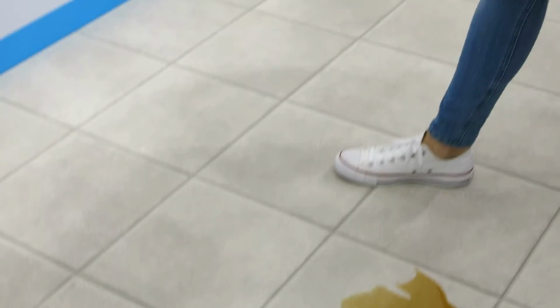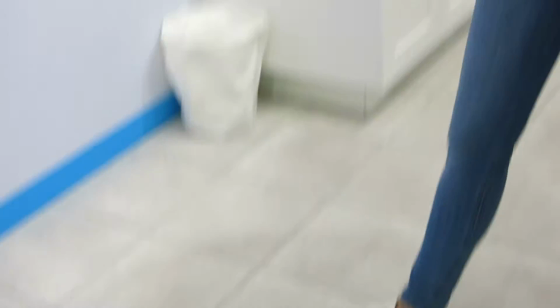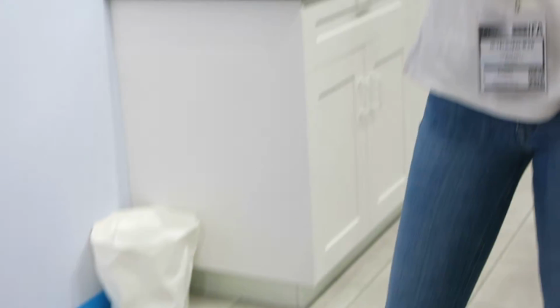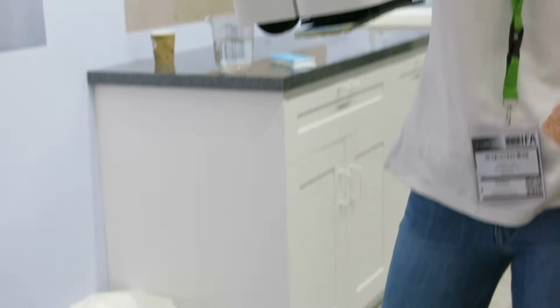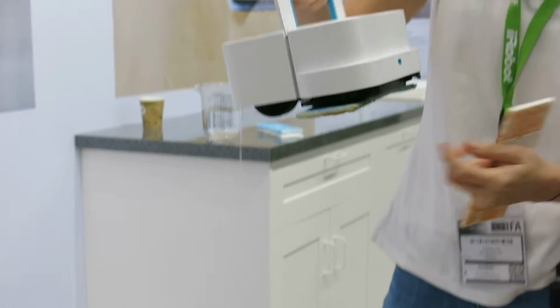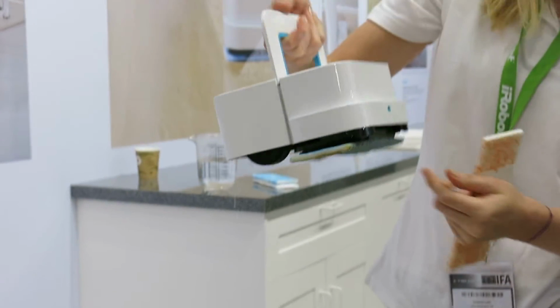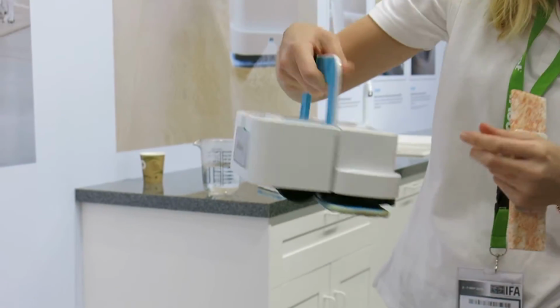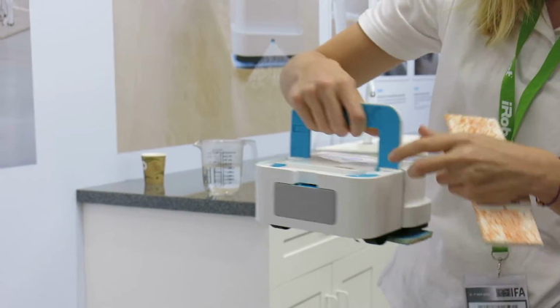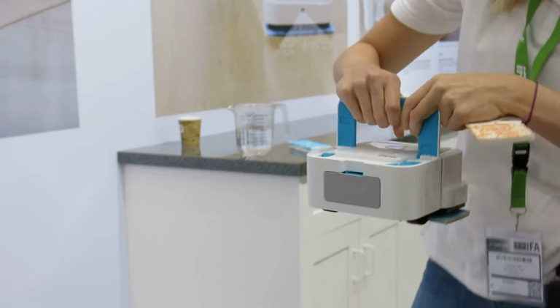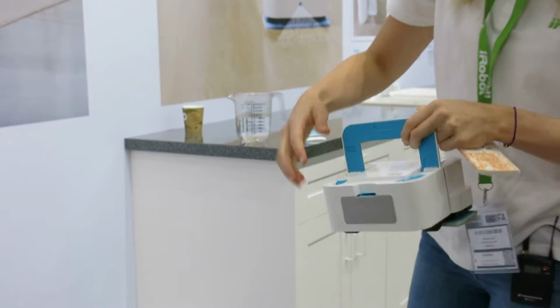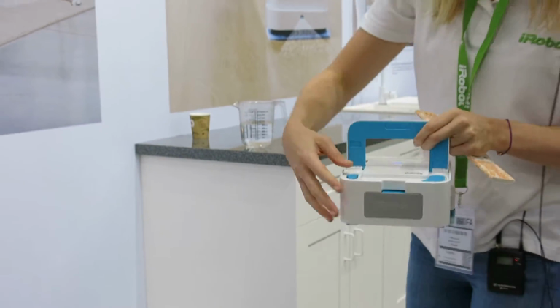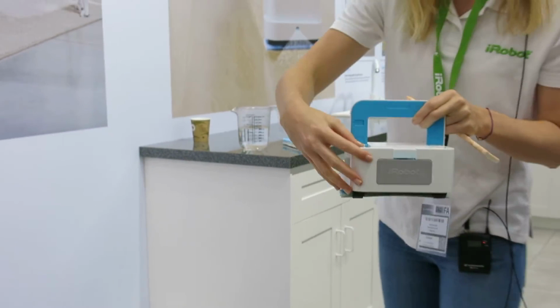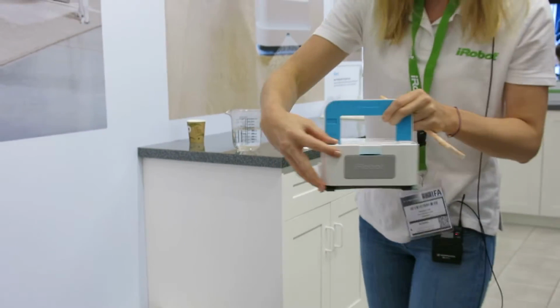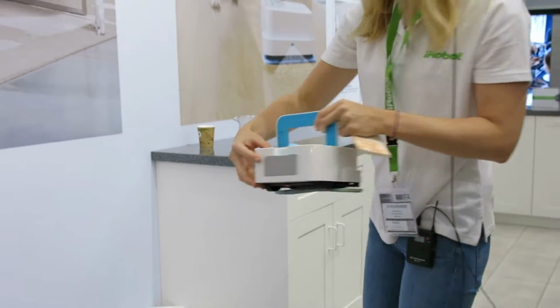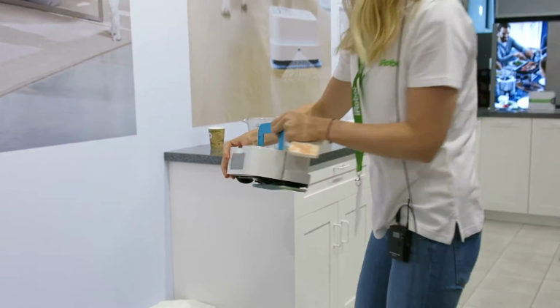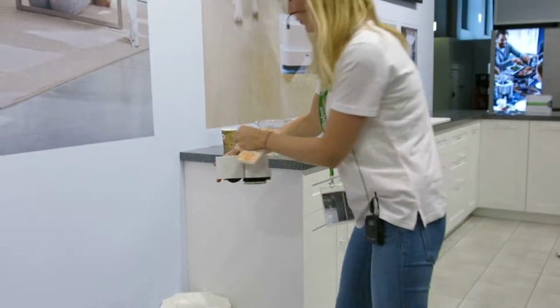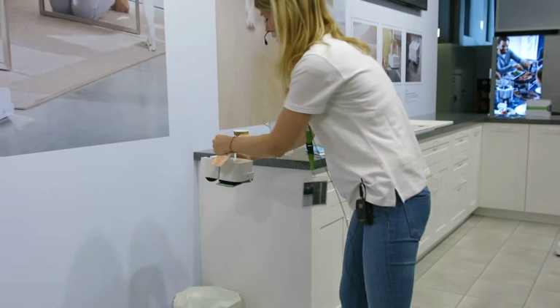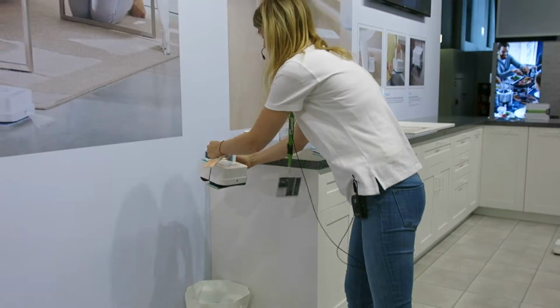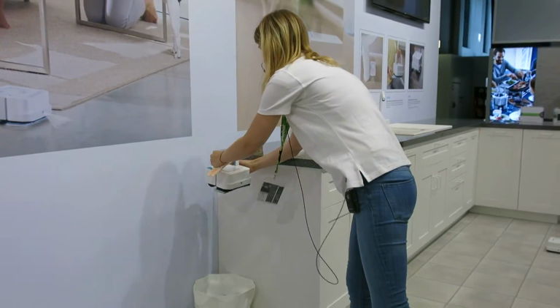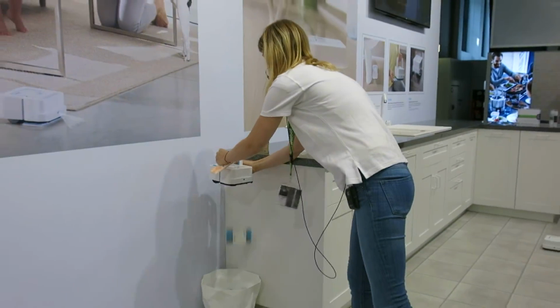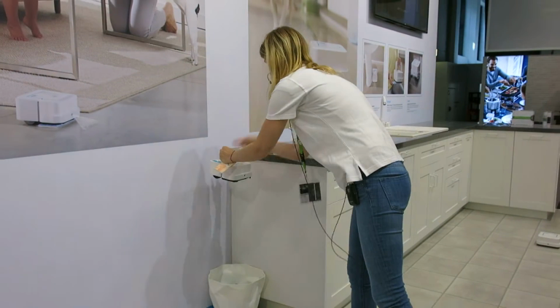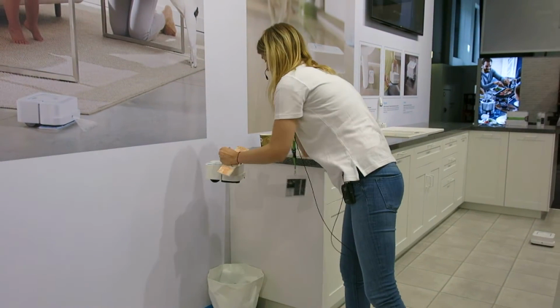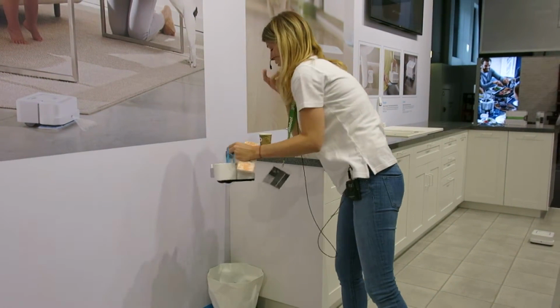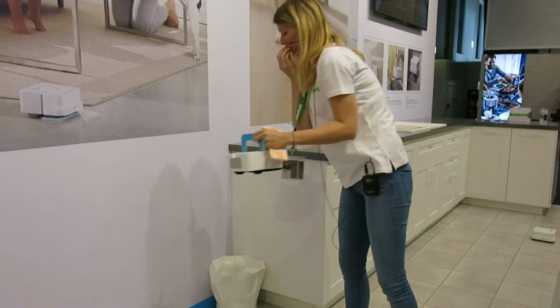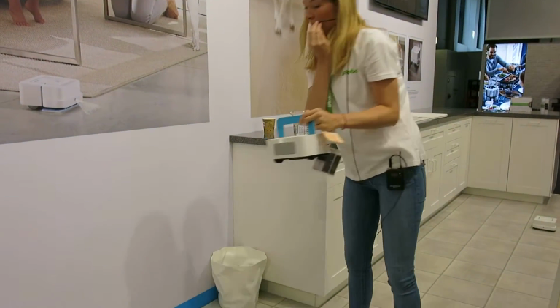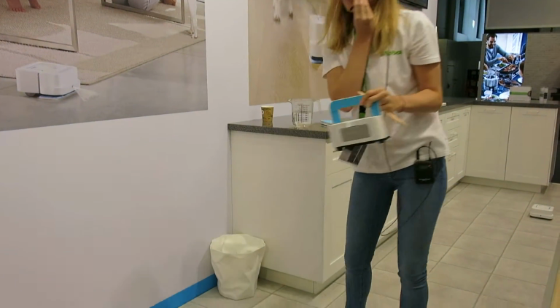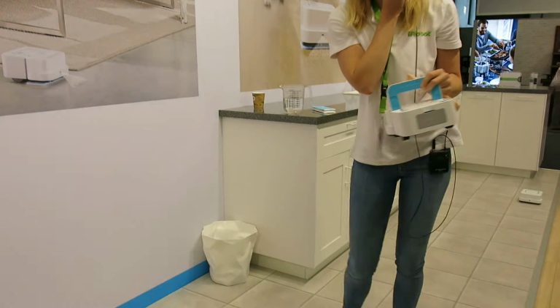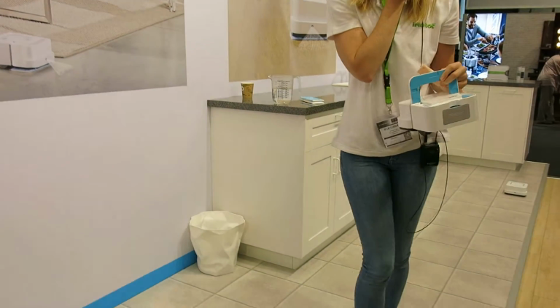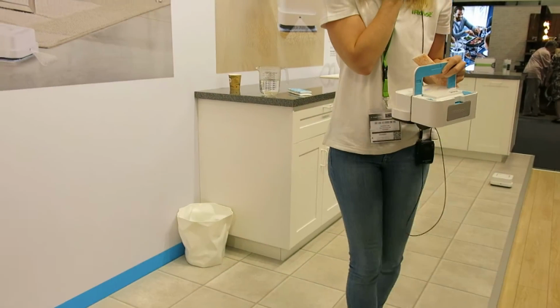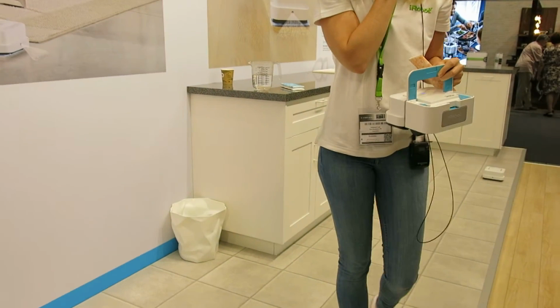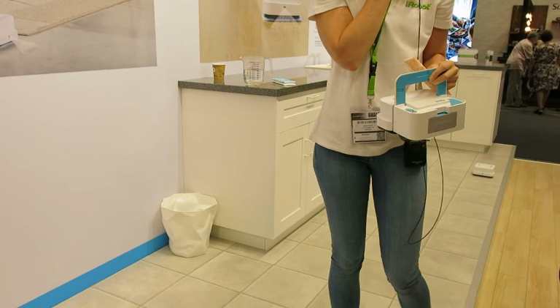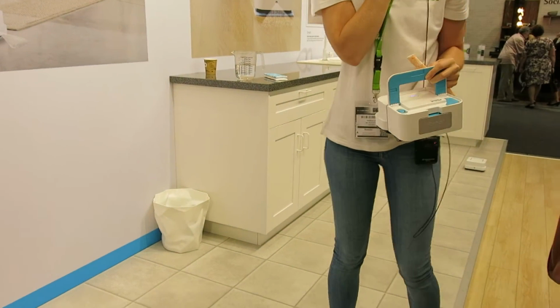To remove the pad, you just have to press this button, and it's gone — so you don't have to touch the dirt.